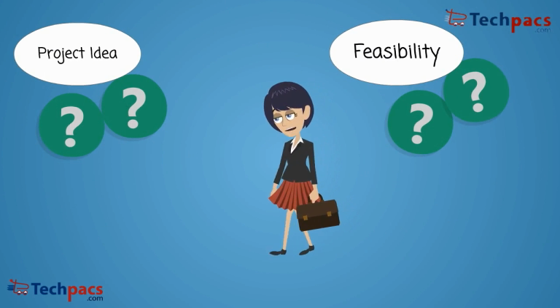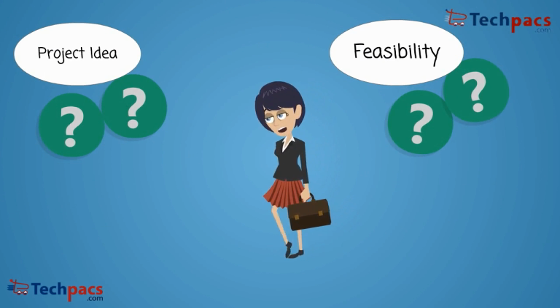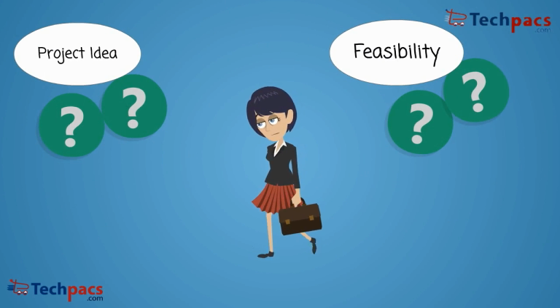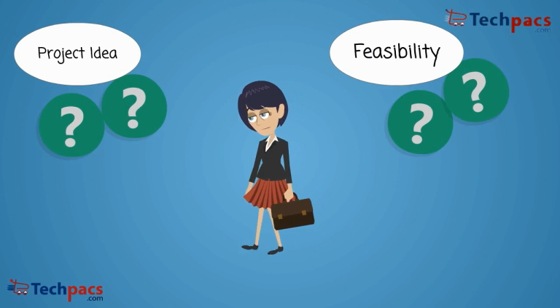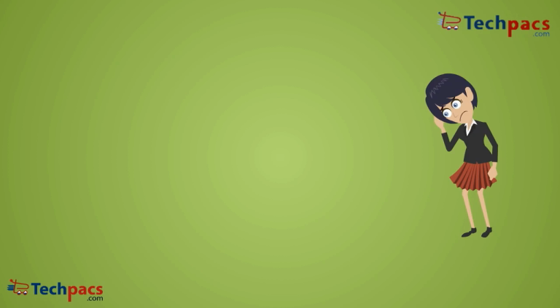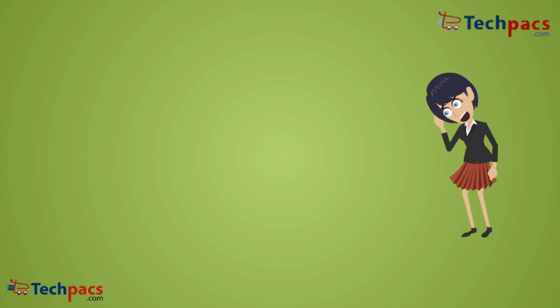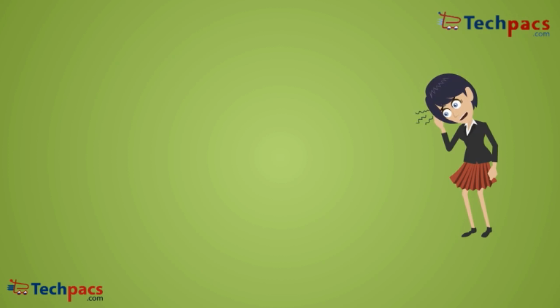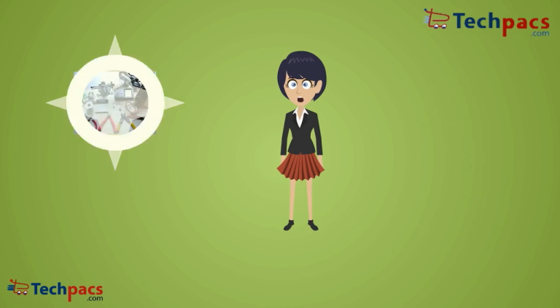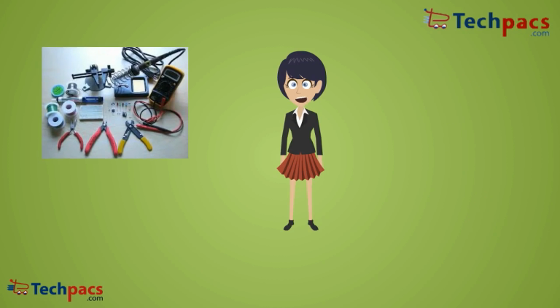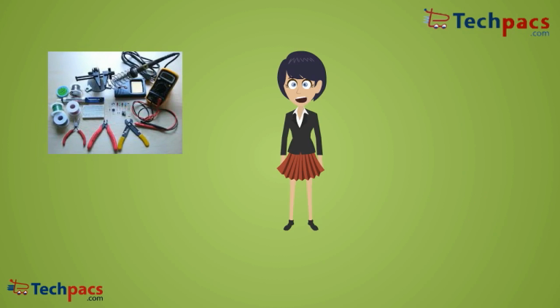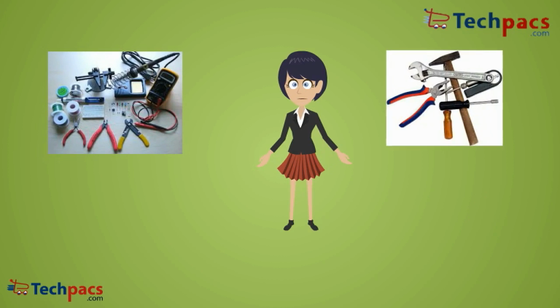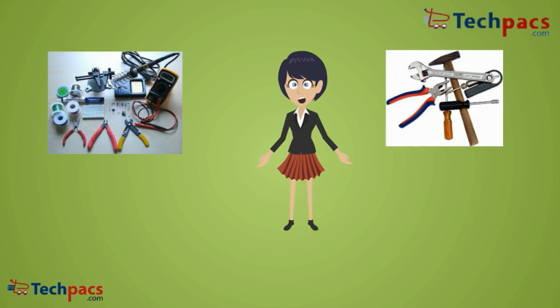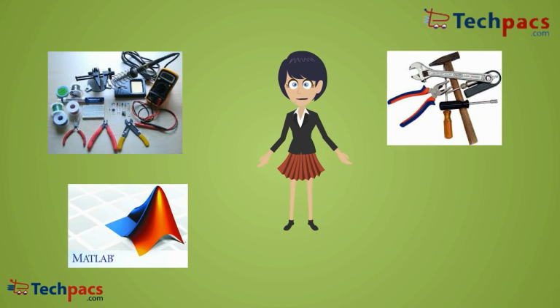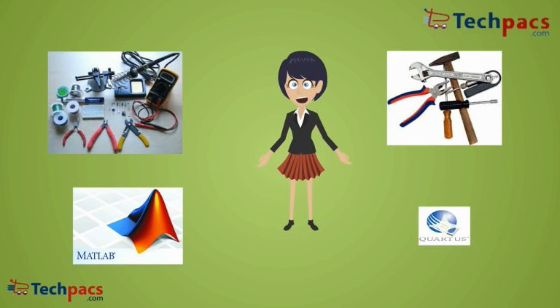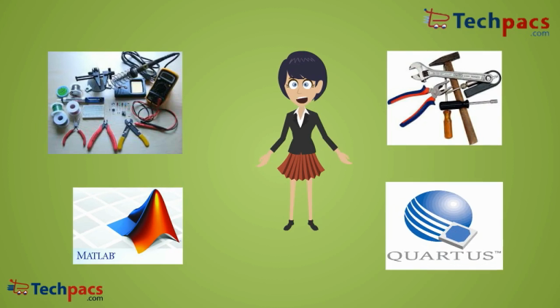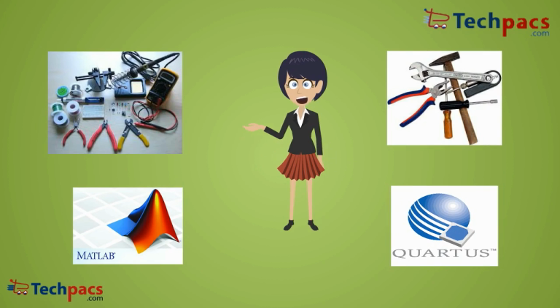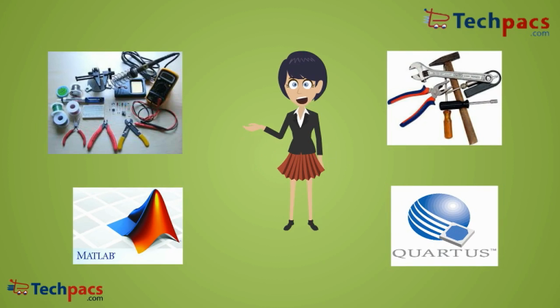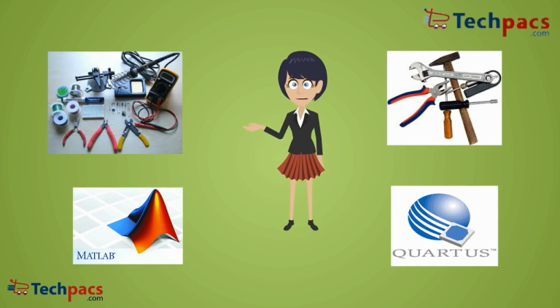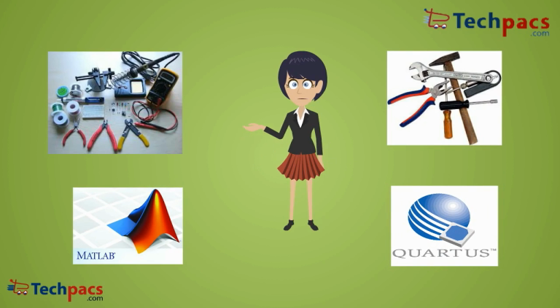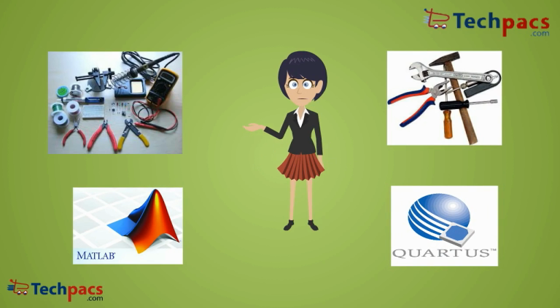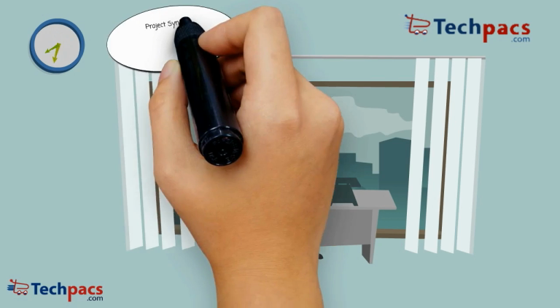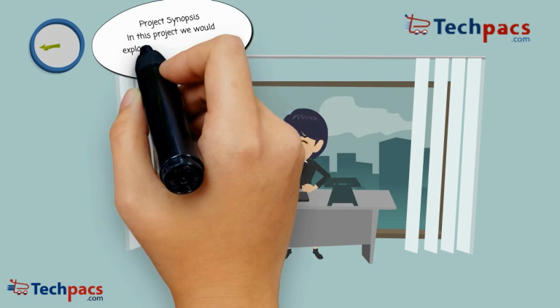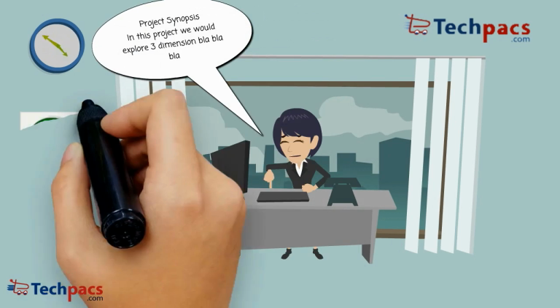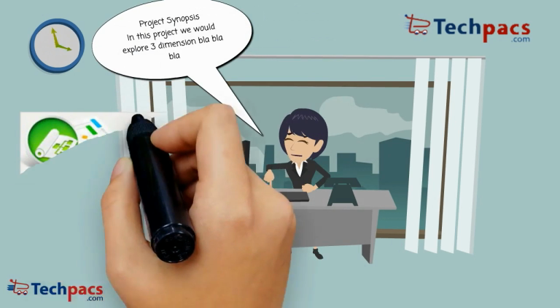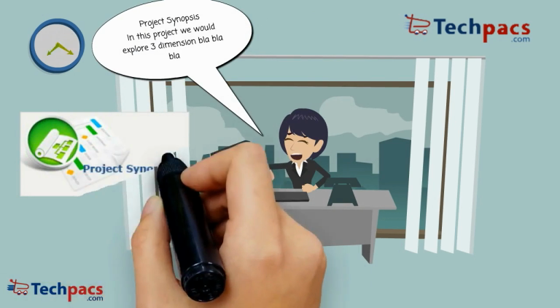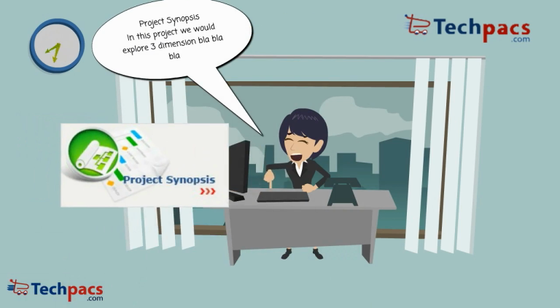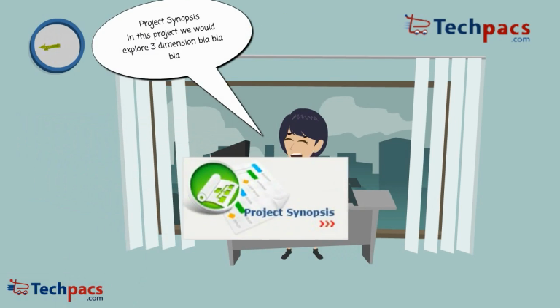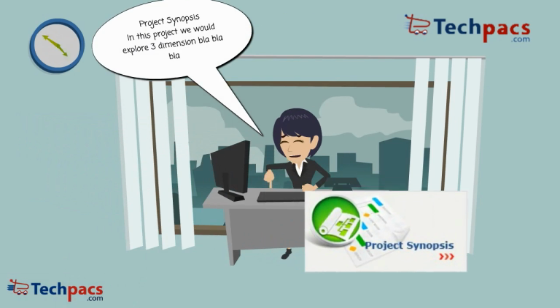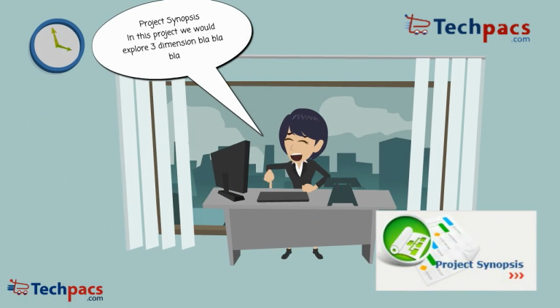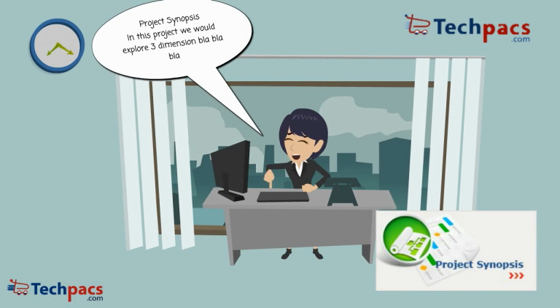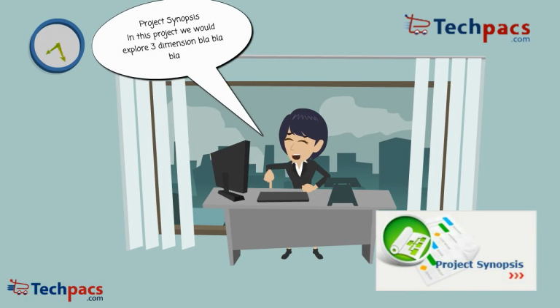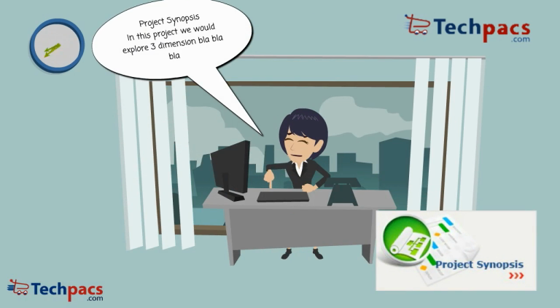There is a big headache to arrange the components, tools, and software required, as these are not generally available. It takes a lot of time to find the relevant data and write the project's synopsis, reports, and other literature.